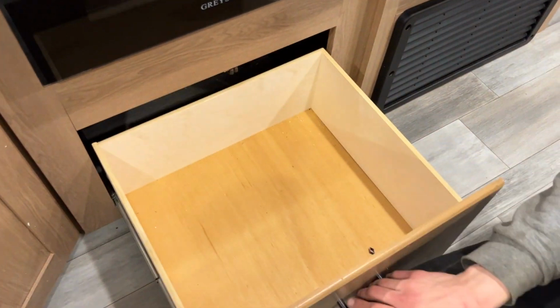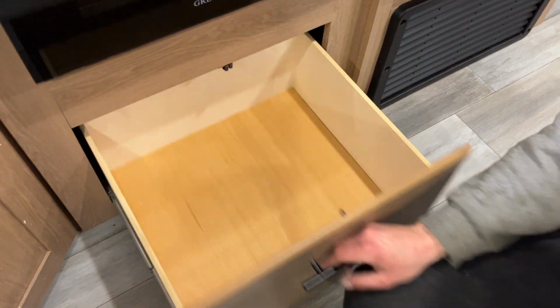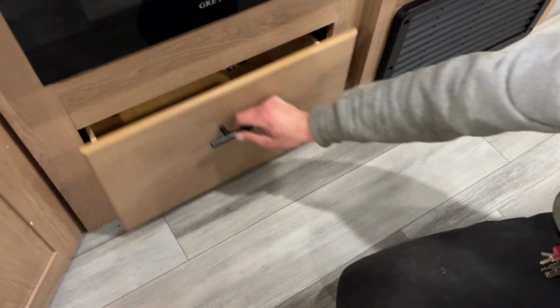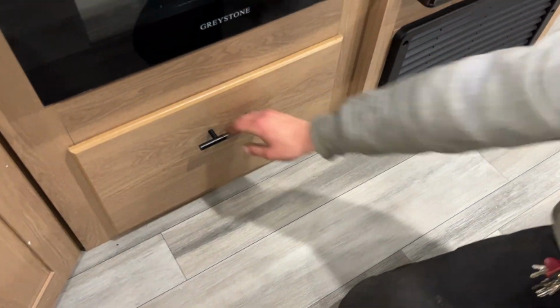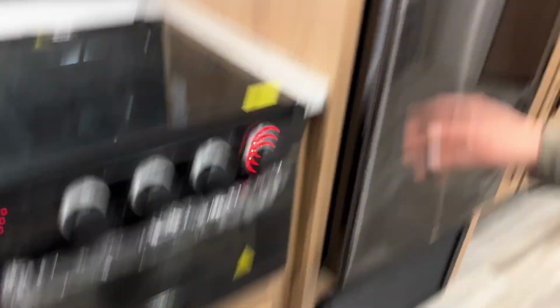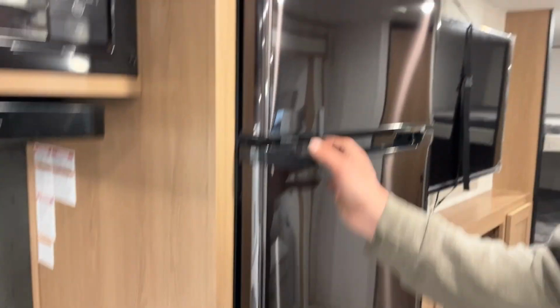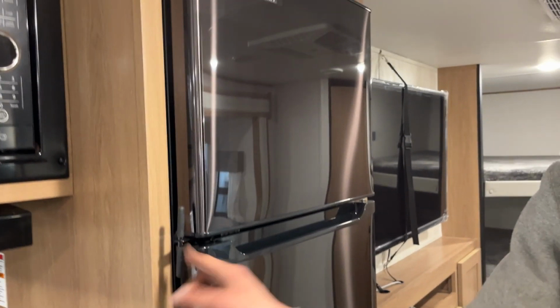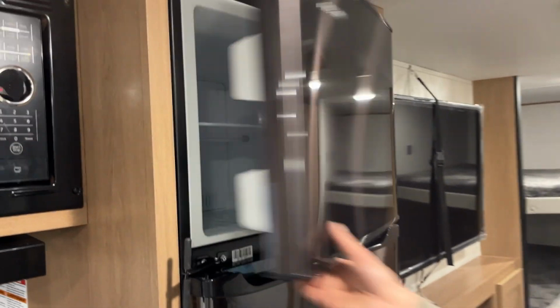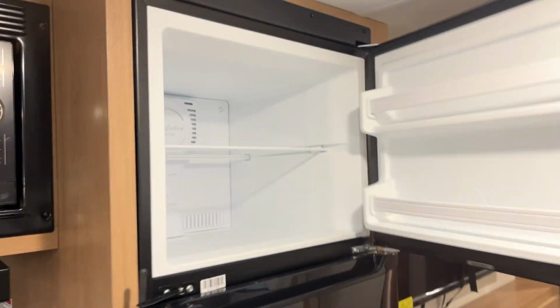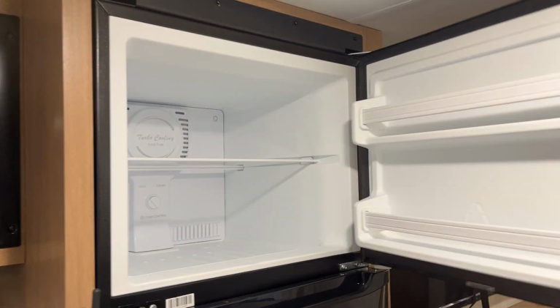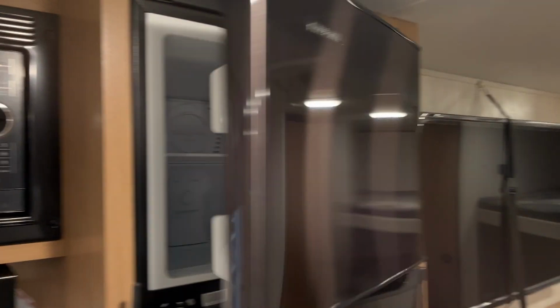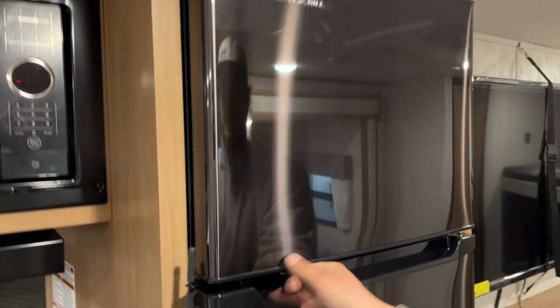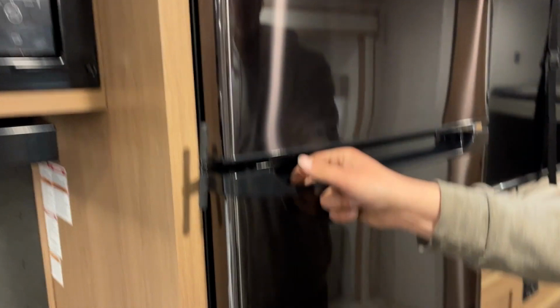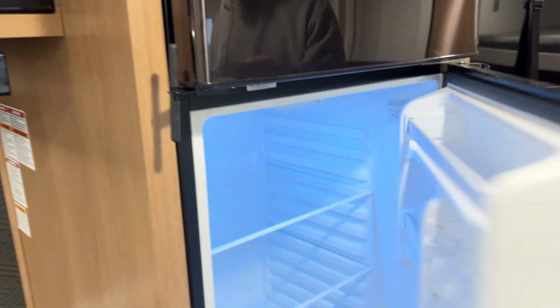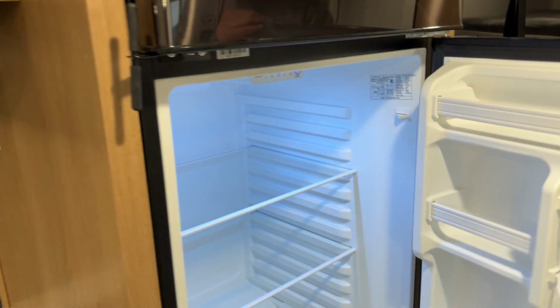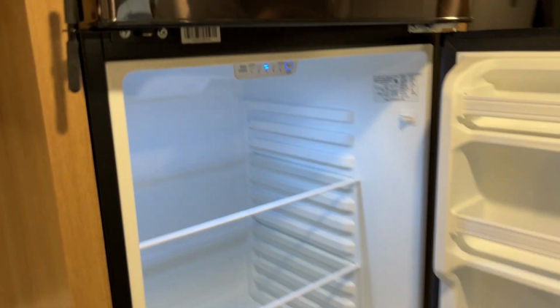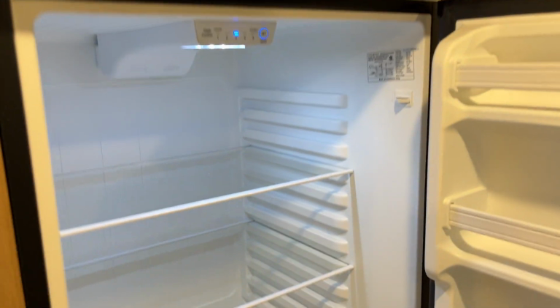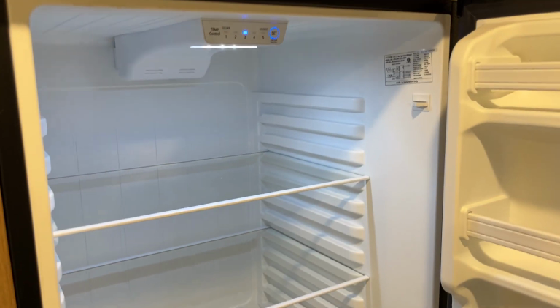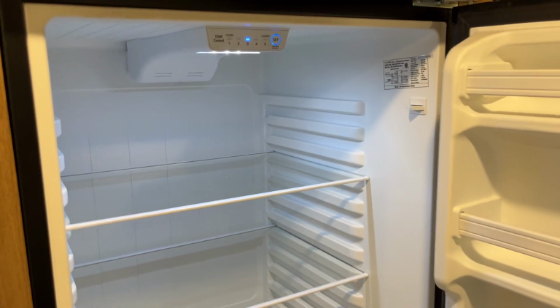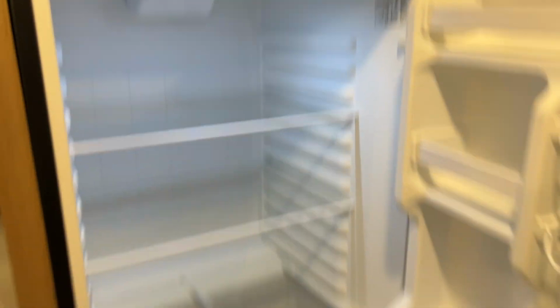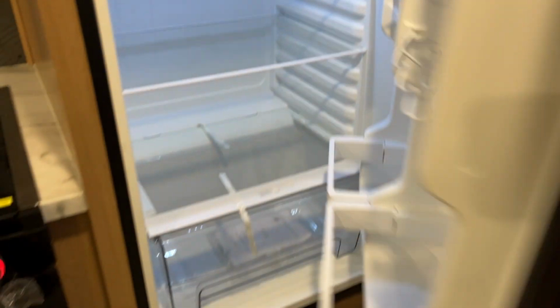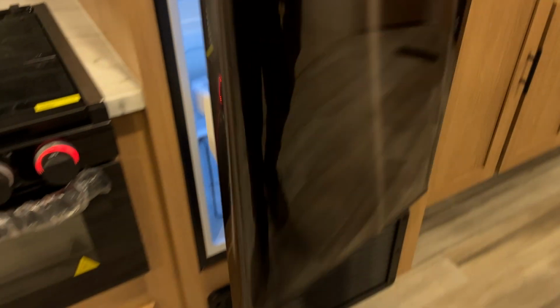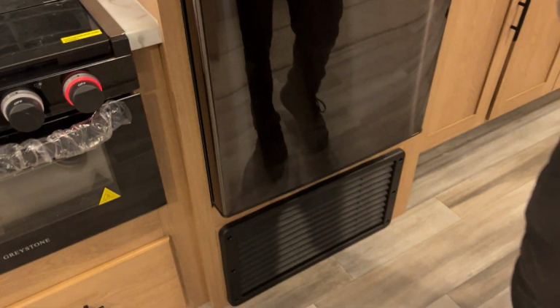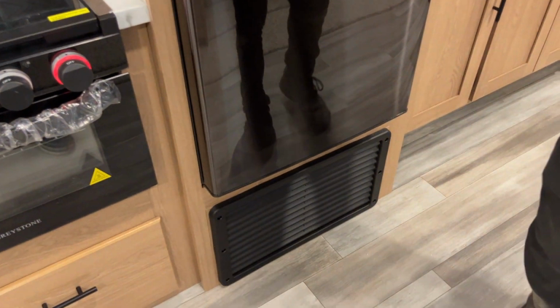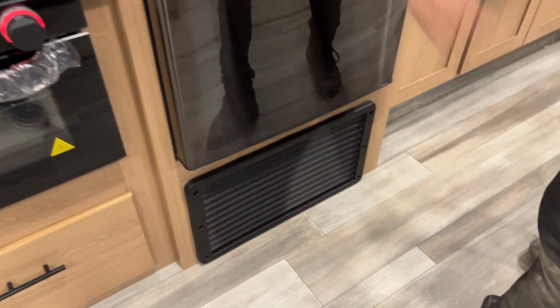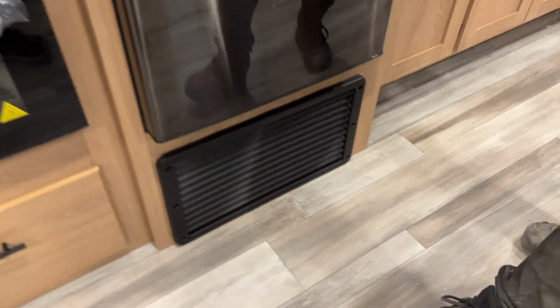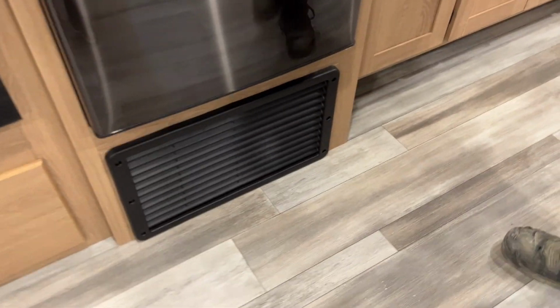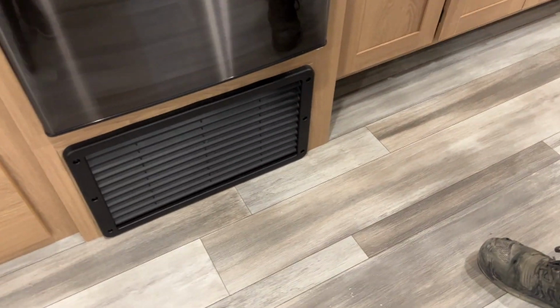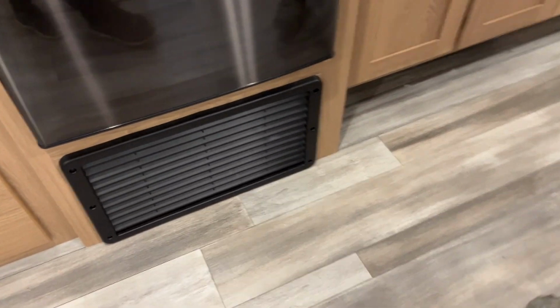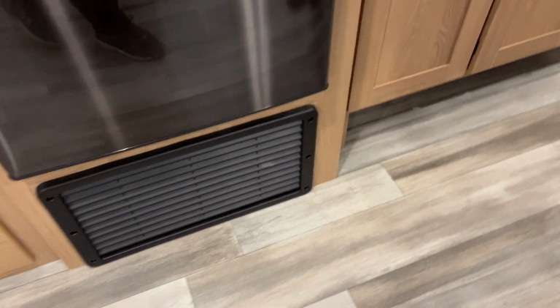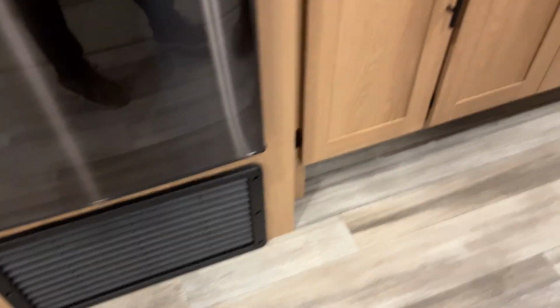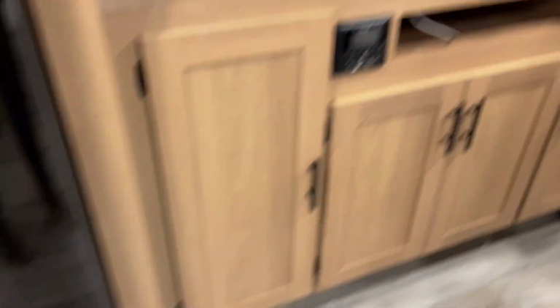Drawer space underneath the stove. The 12-volt fridge here has the freezer up top and the fridge down below. It is fully 12-volt, so as long as your batteries are charged or charging, this is running for you. Underneath it is just the return air for your furnace — just make sure it's not blocked off.